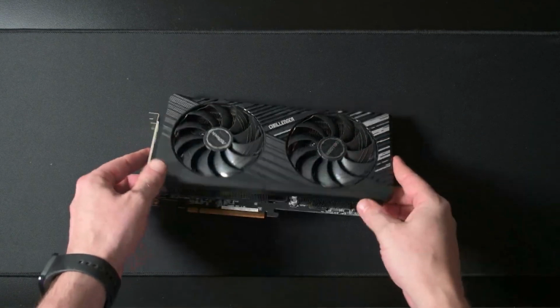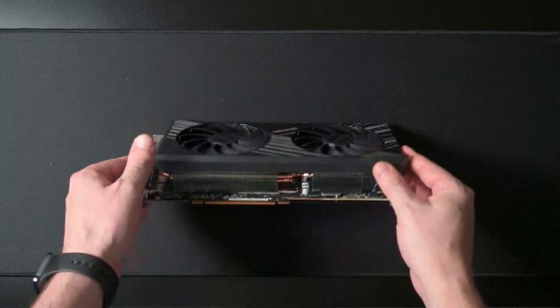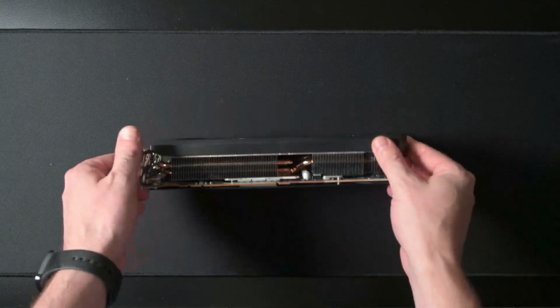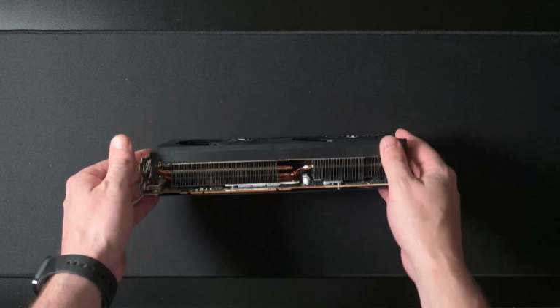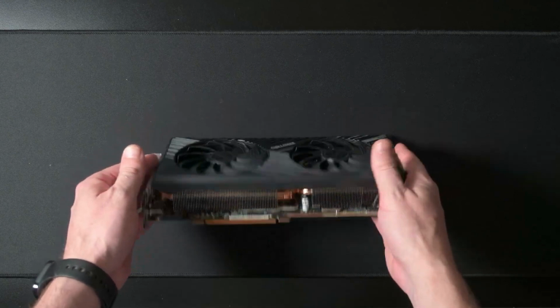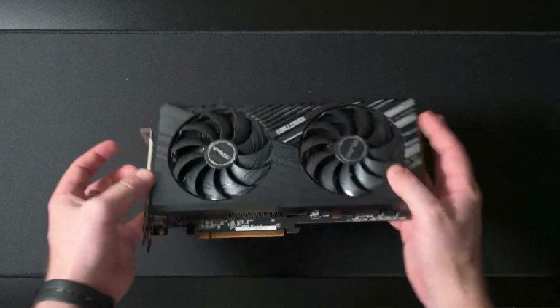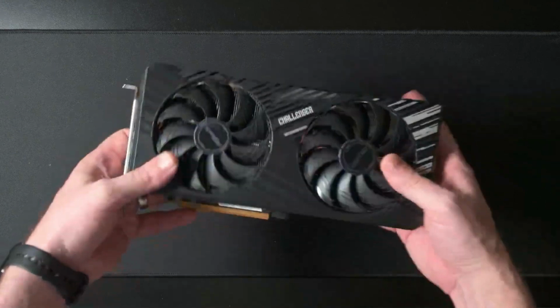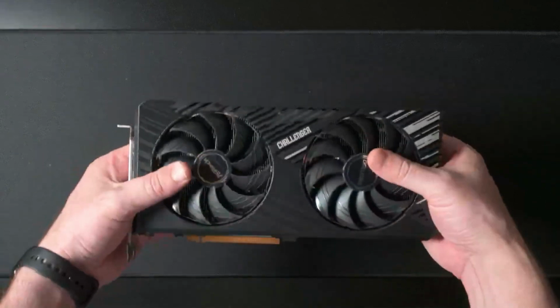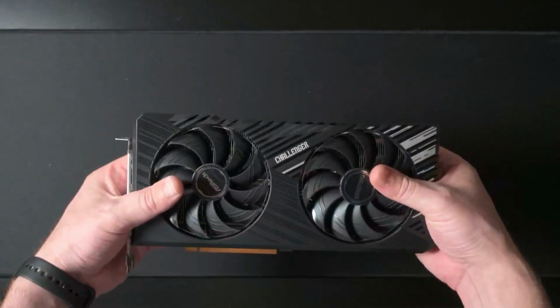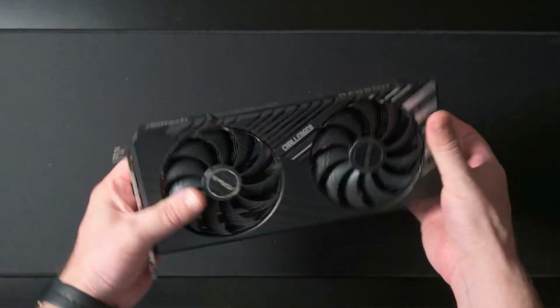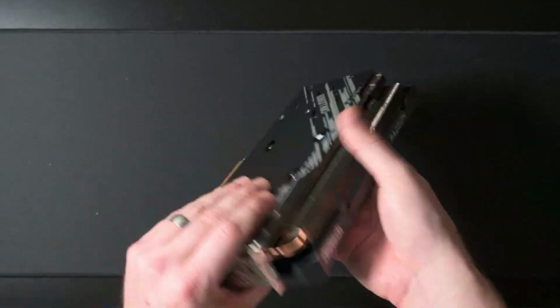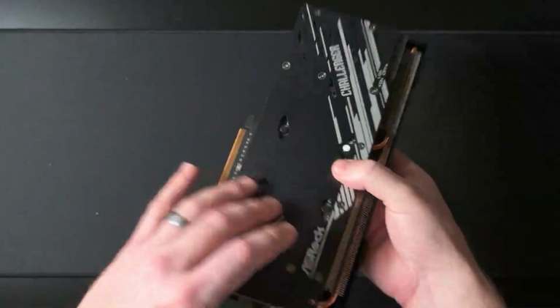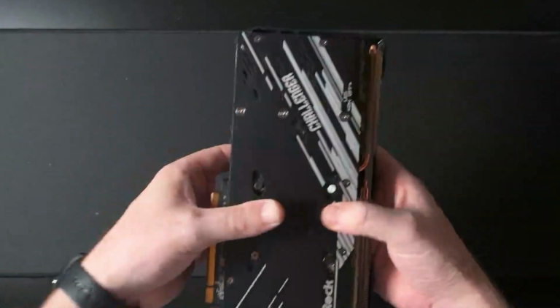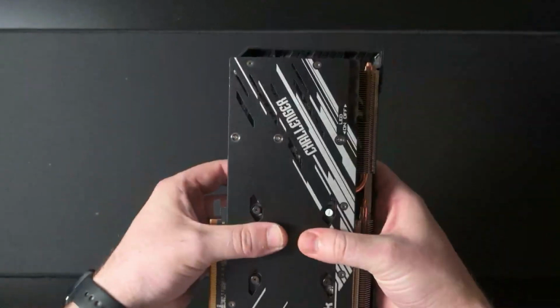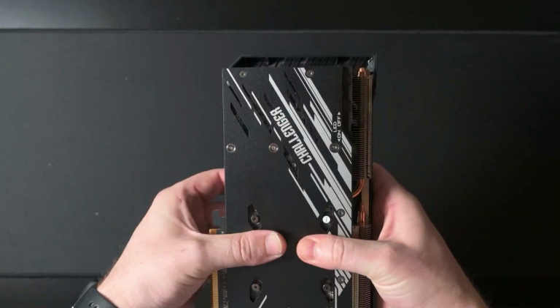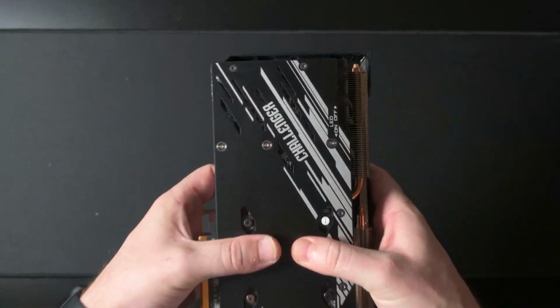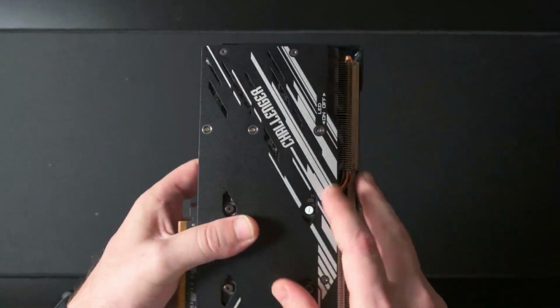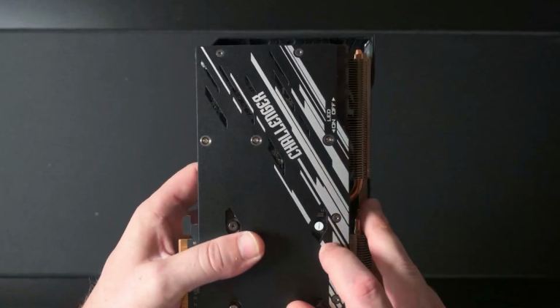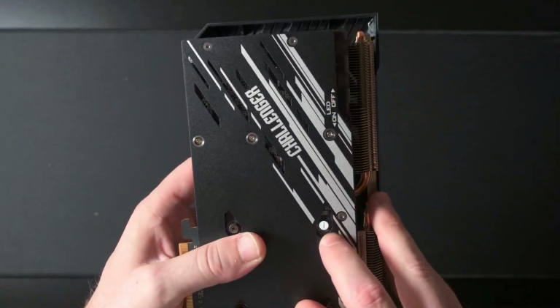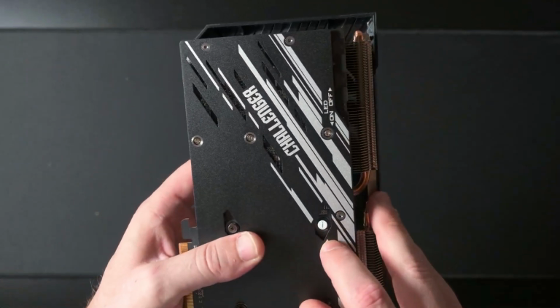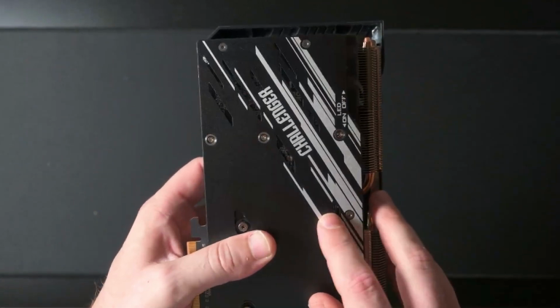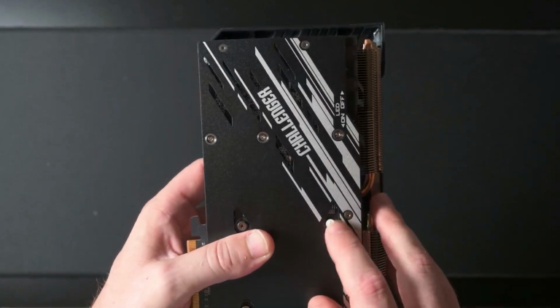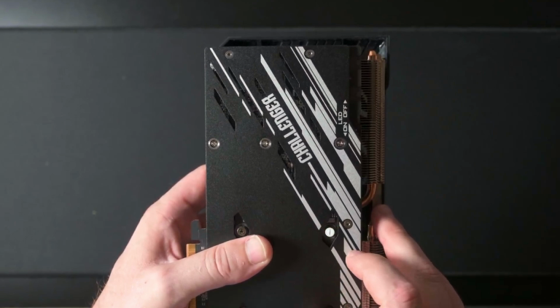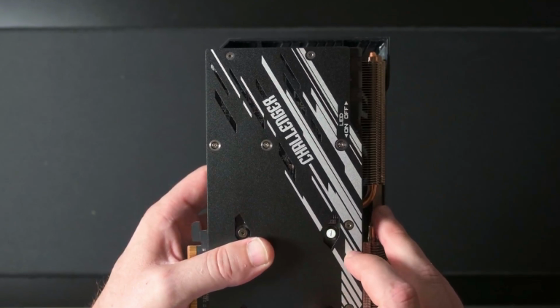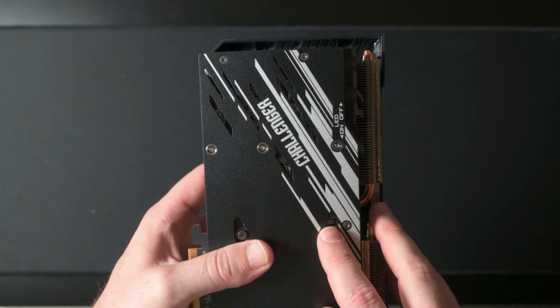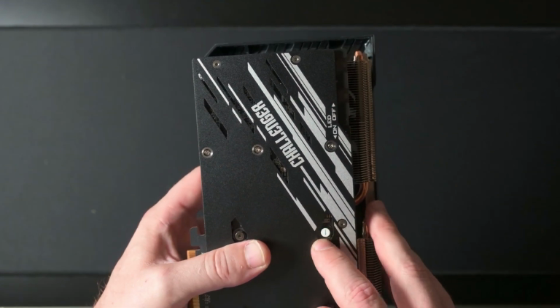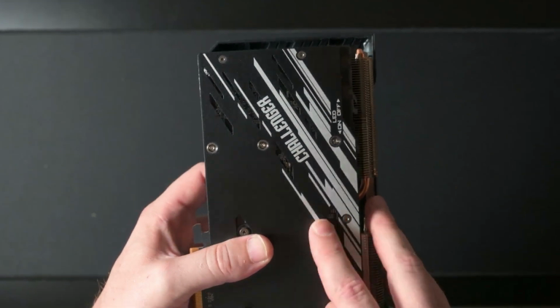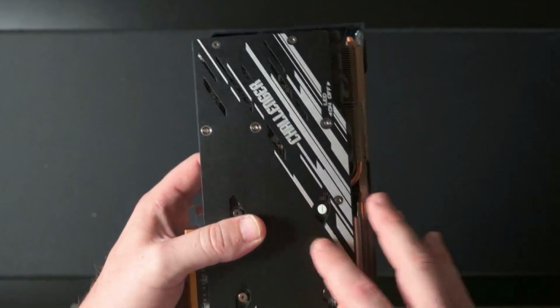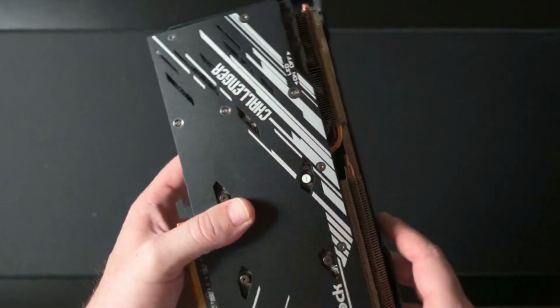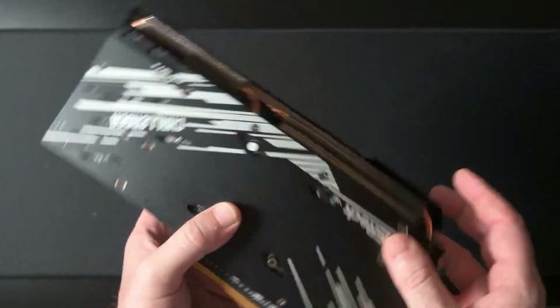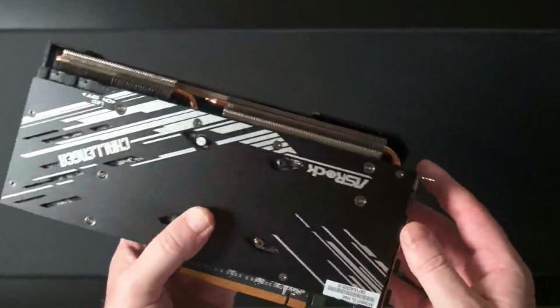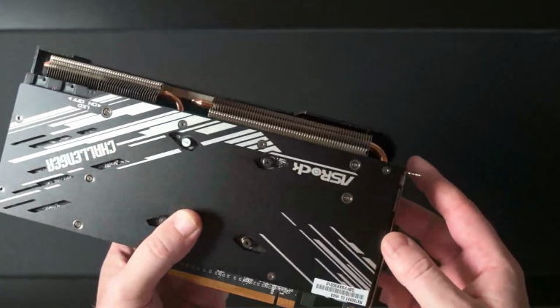Quite a solid card. Not much more I can say. And there's your warranty indicator showing this is still under warranty.